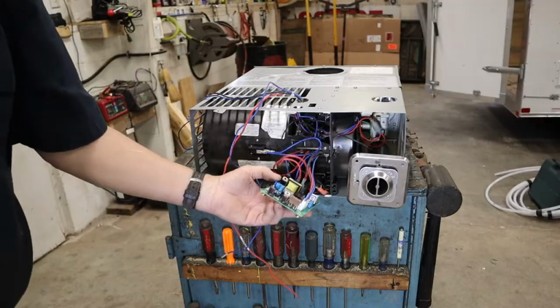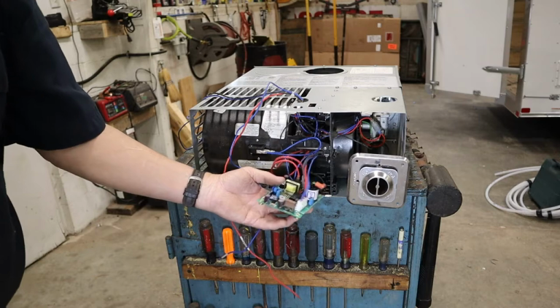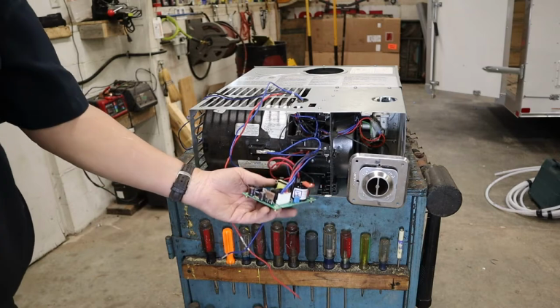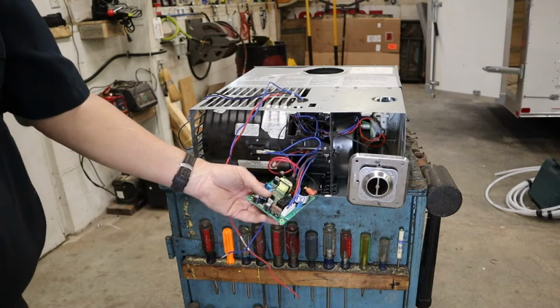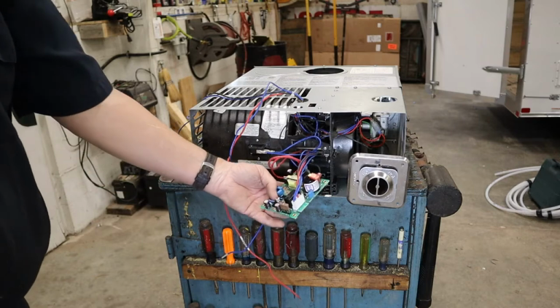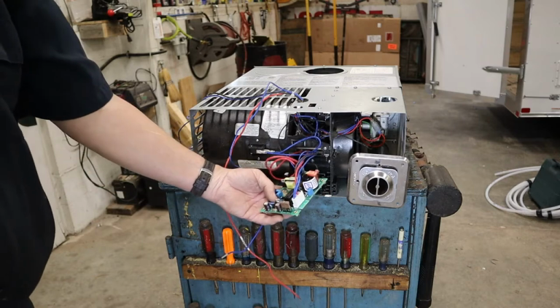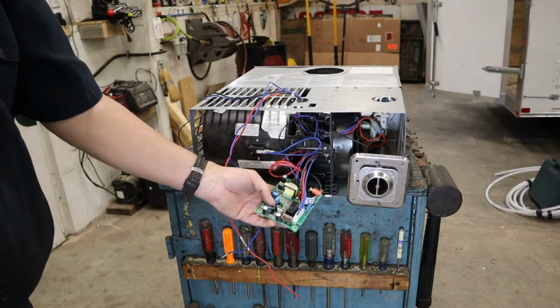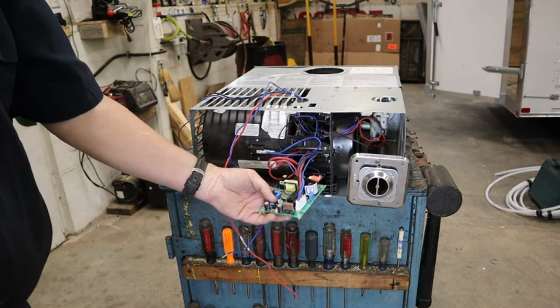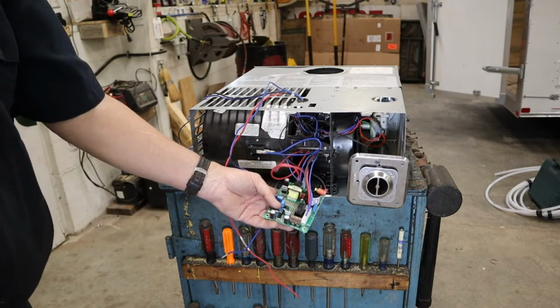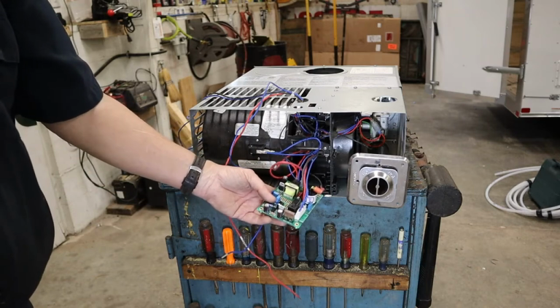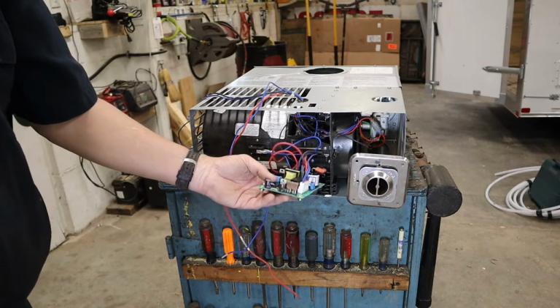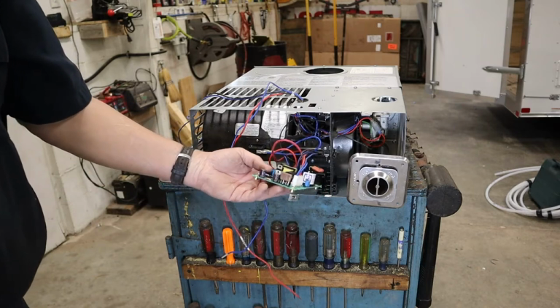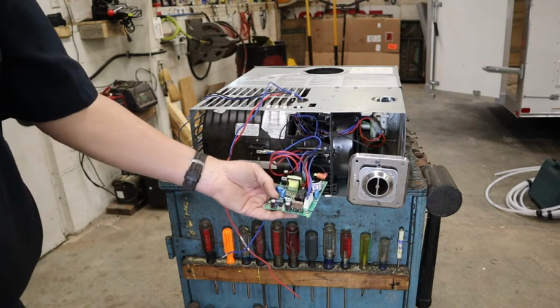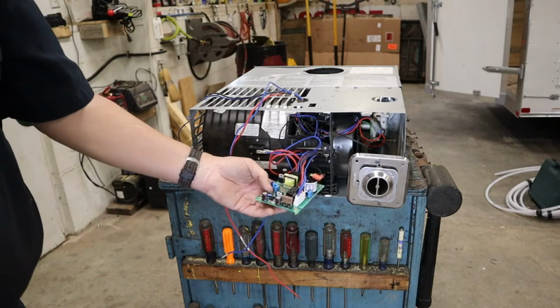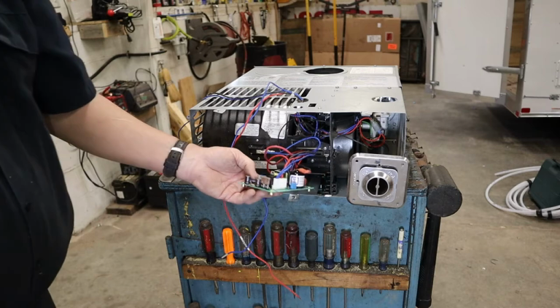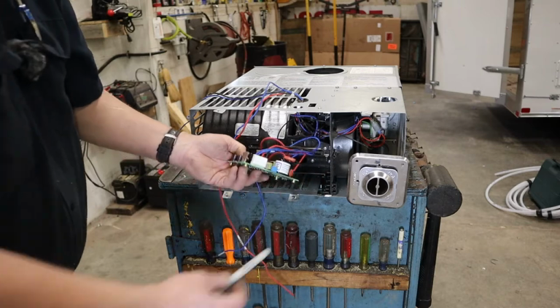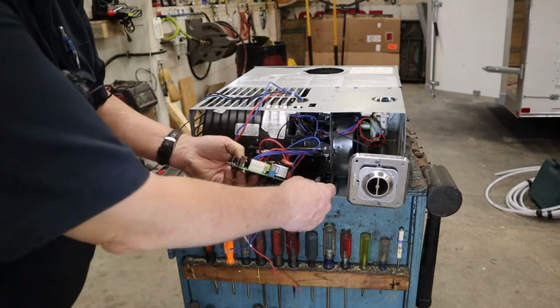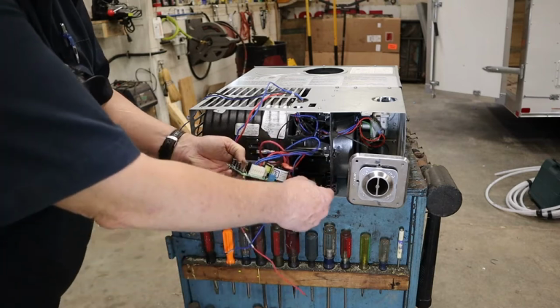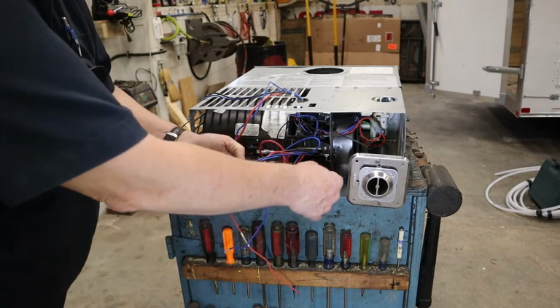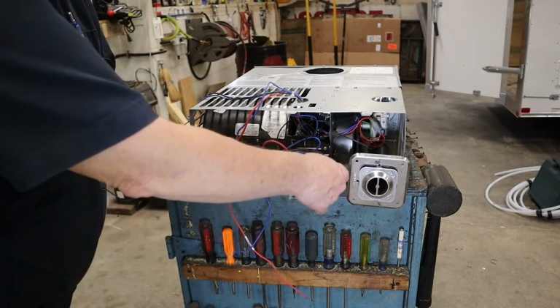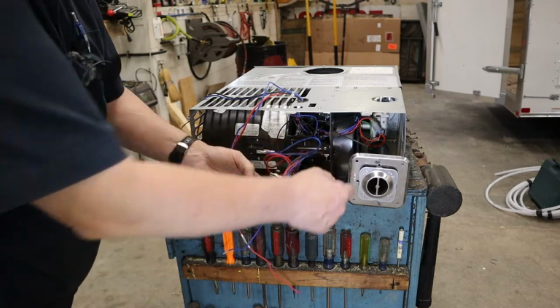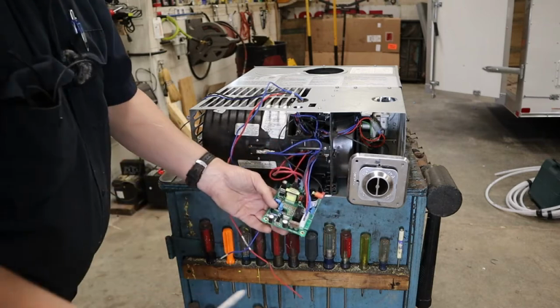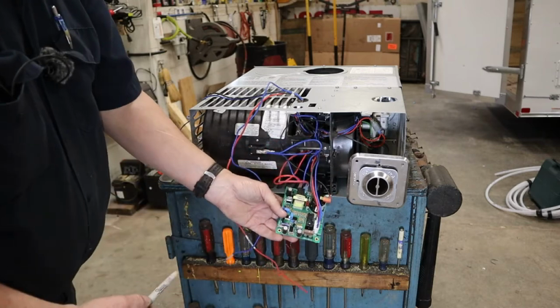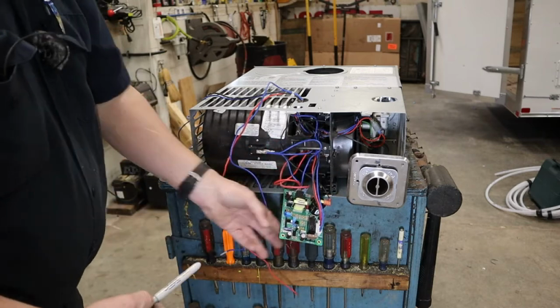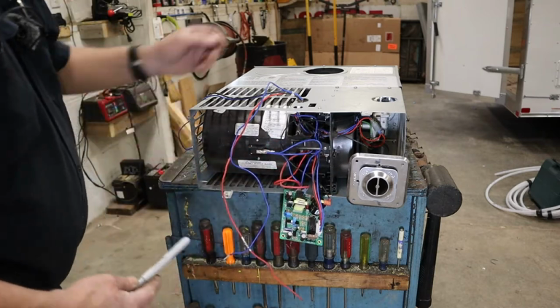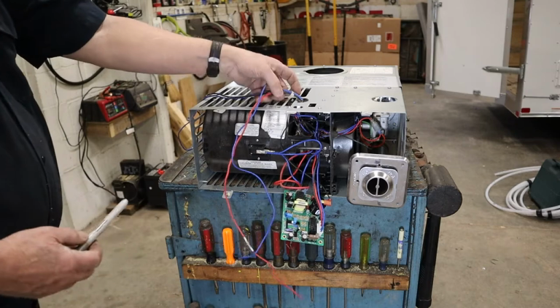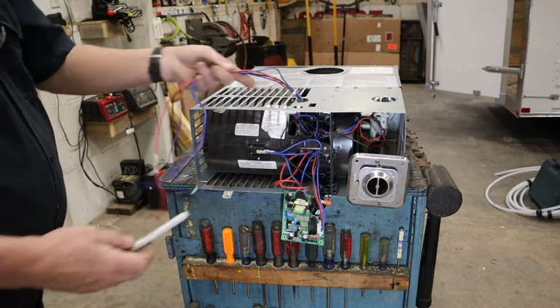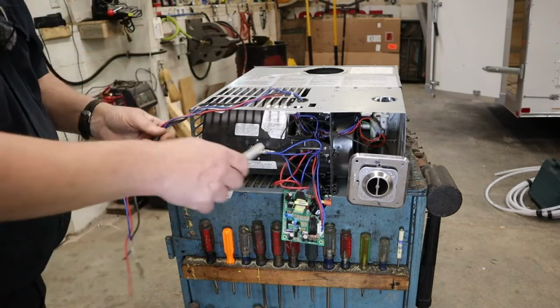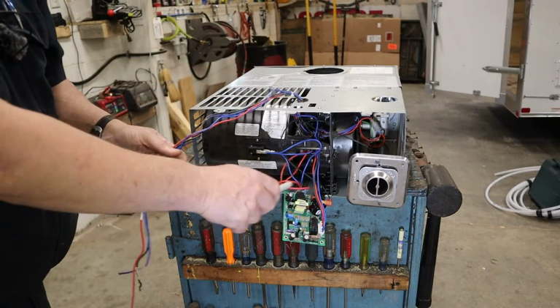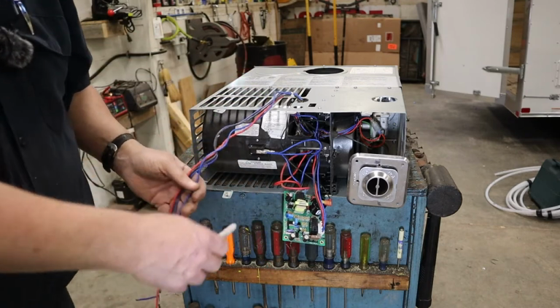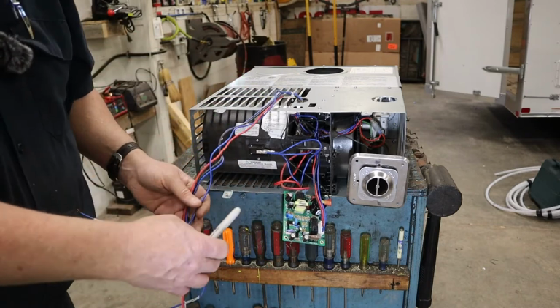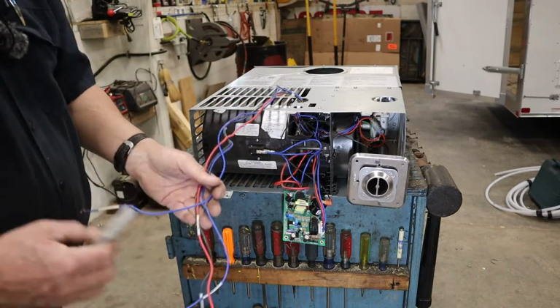Now this actually did not have a board in it. I just stuck this board in here for demonstration purposes — on this Dometic it would slide down in here. So don't pay any attention to that board.